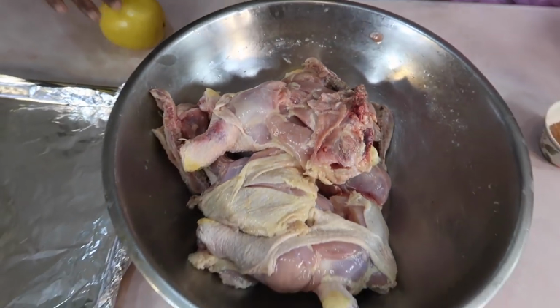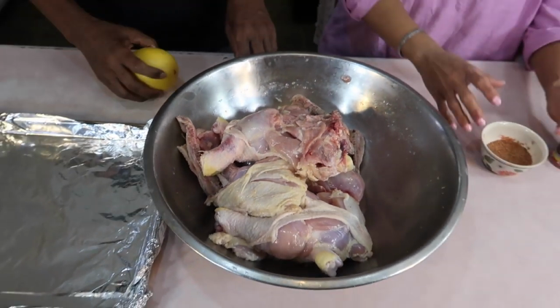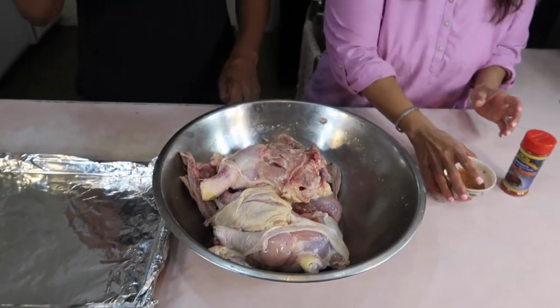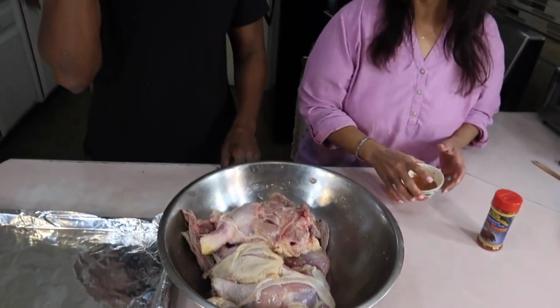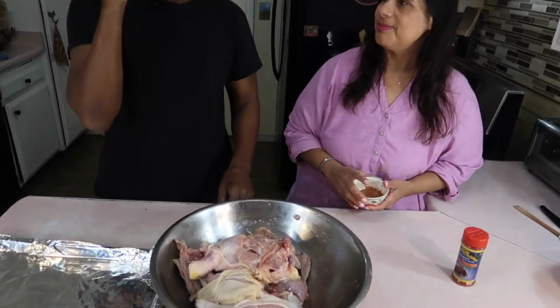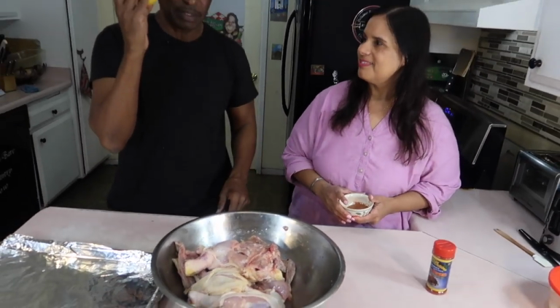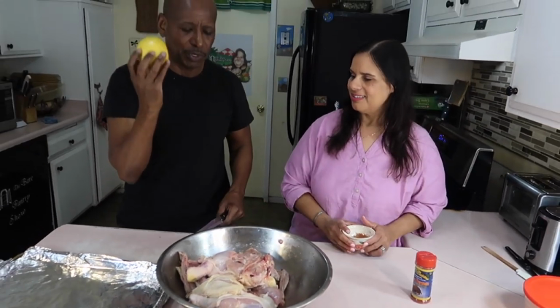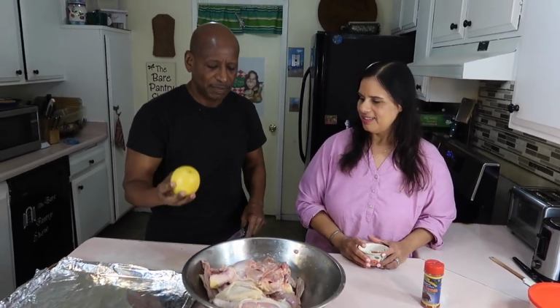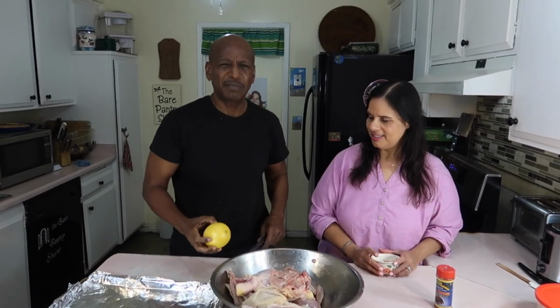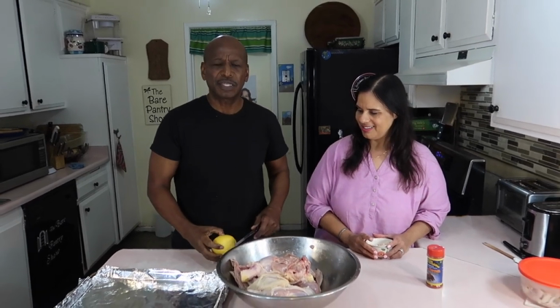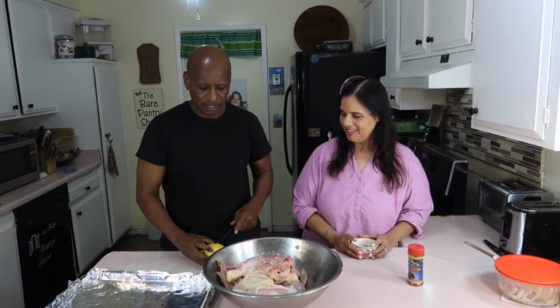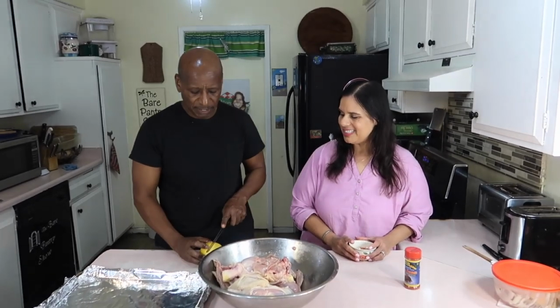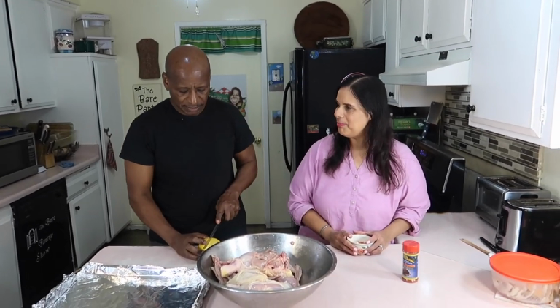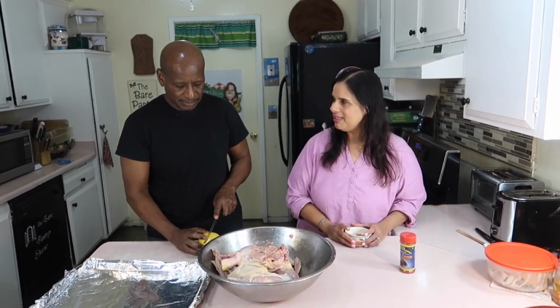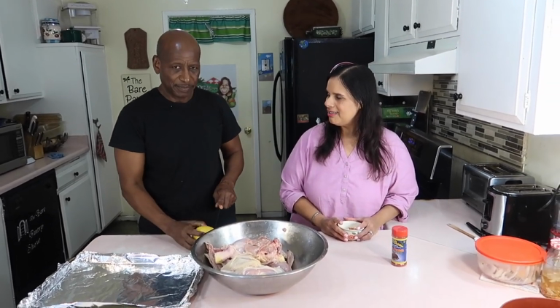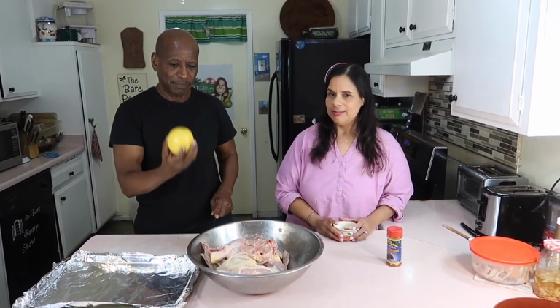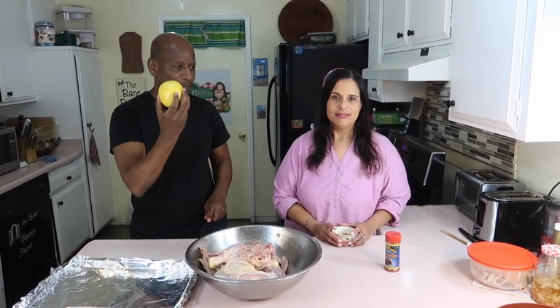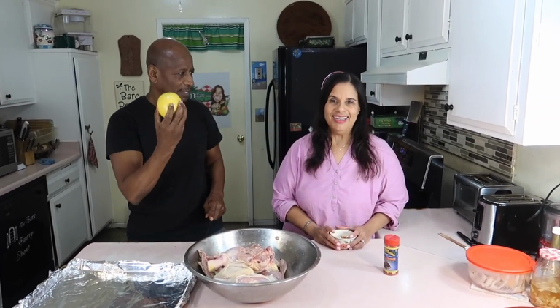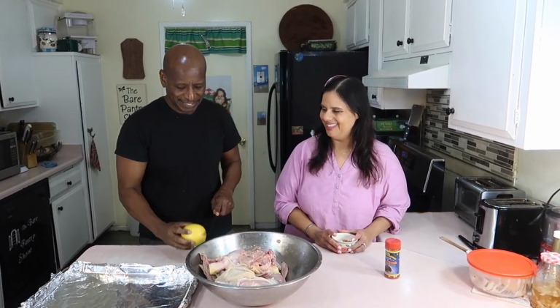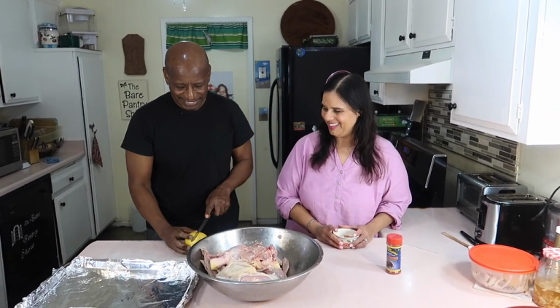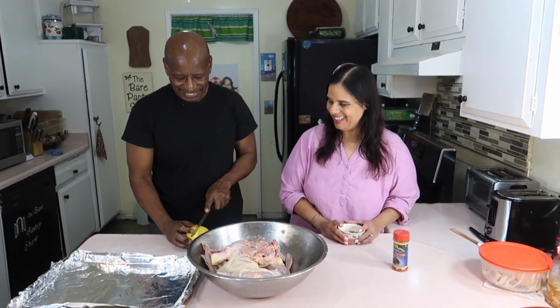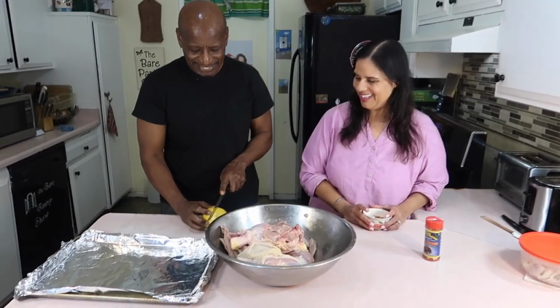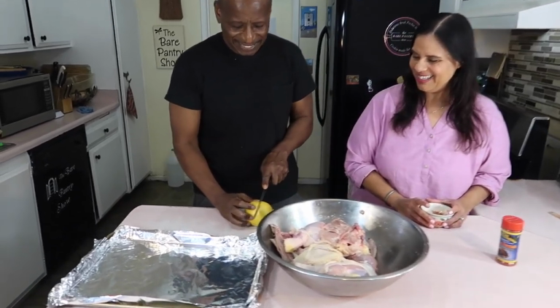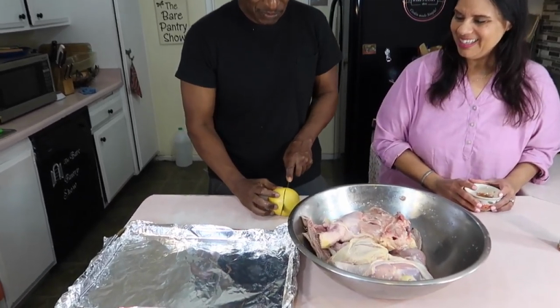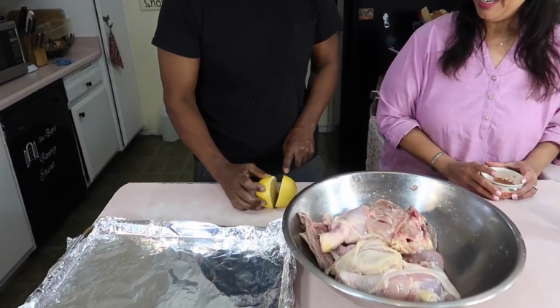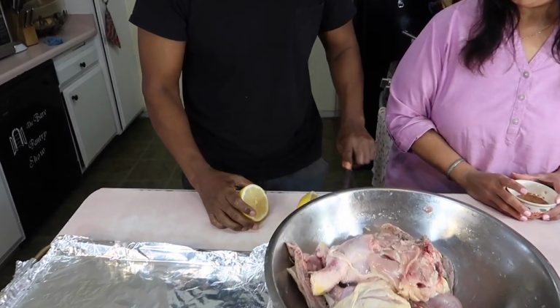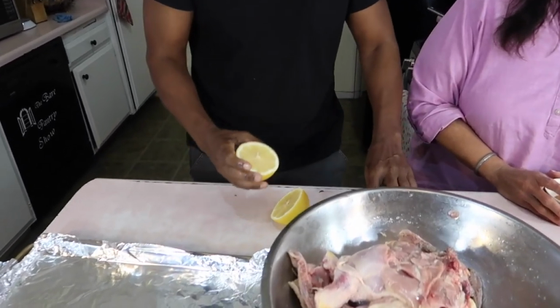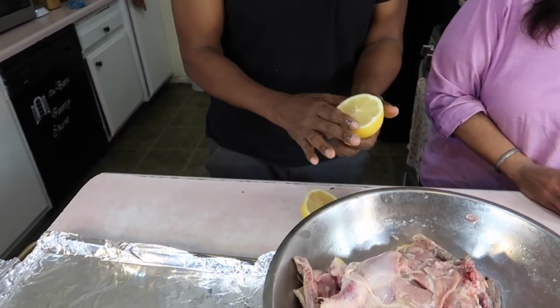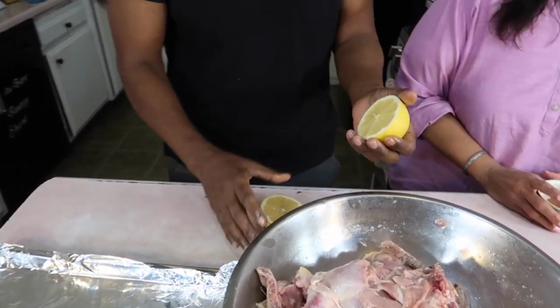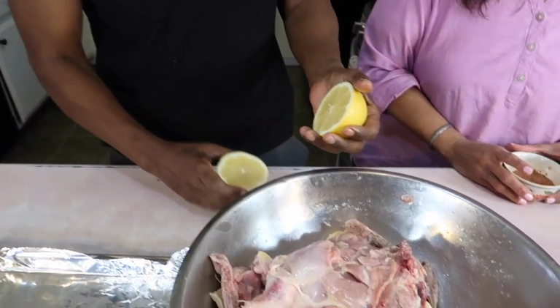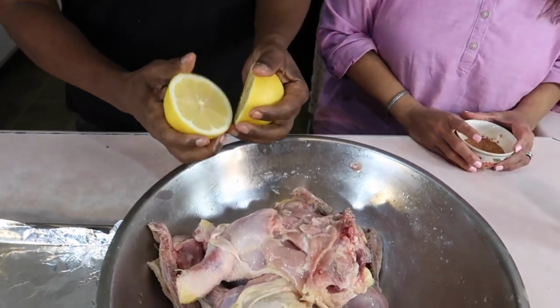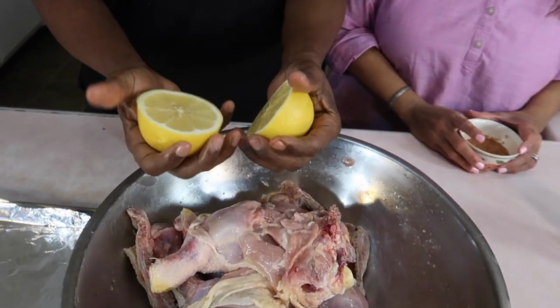Right now I'm going to put some lemon on it so we can have that lemon chicken taste. That's a lemon? Yep. It's a big lemon. So what I'm going to do now is squeeze this all over.